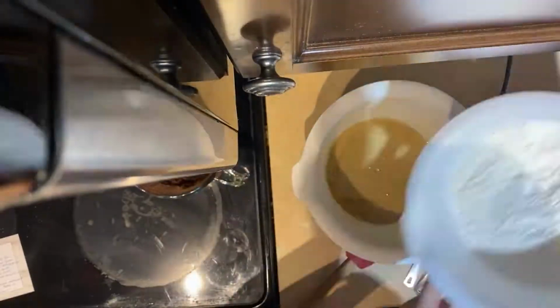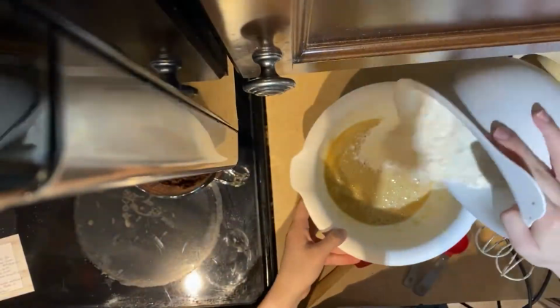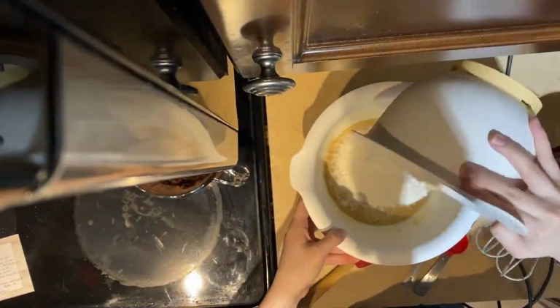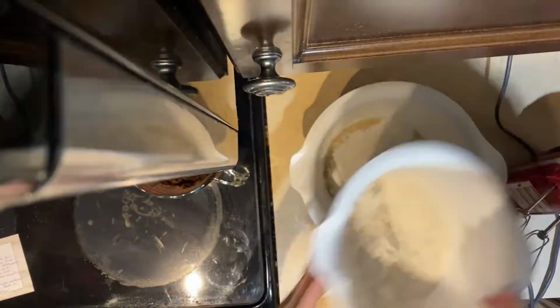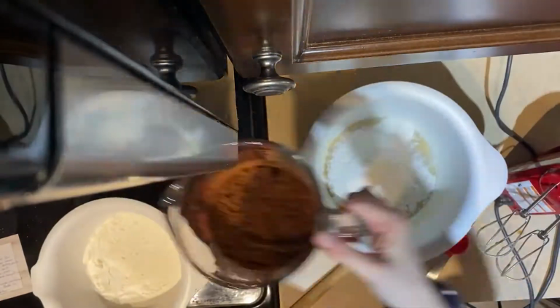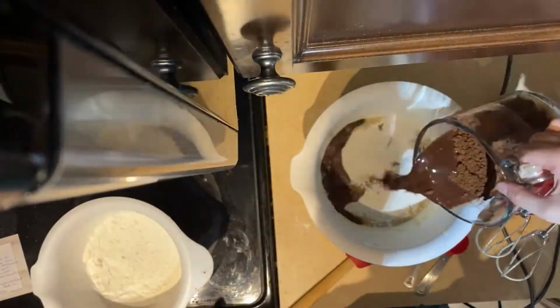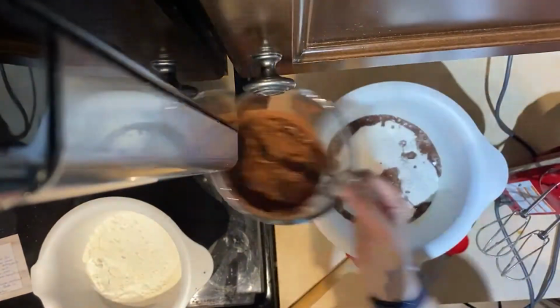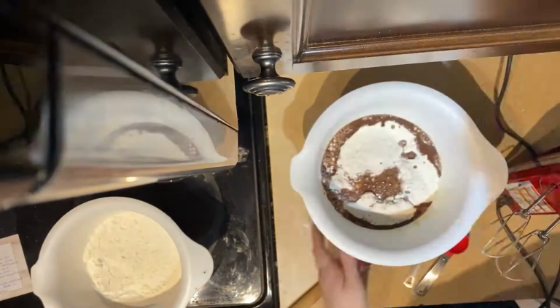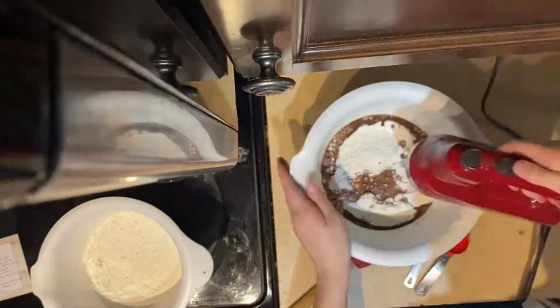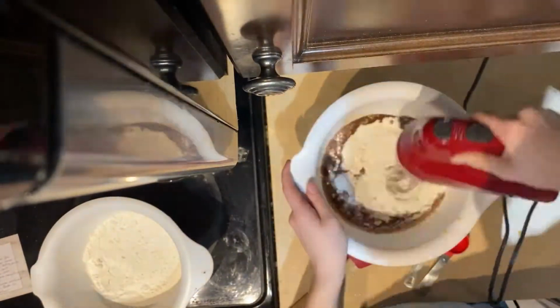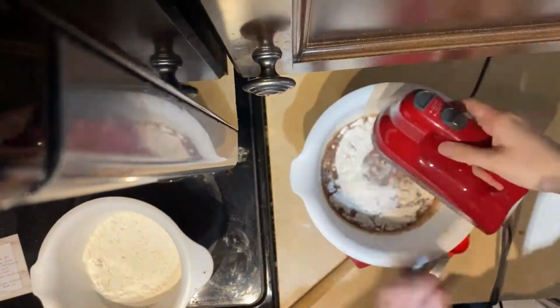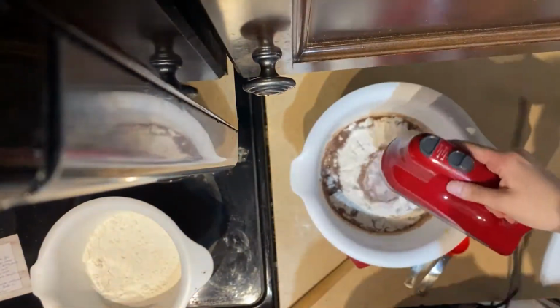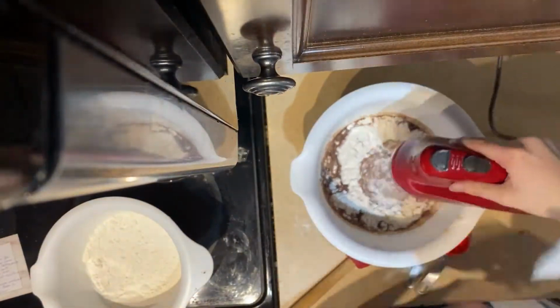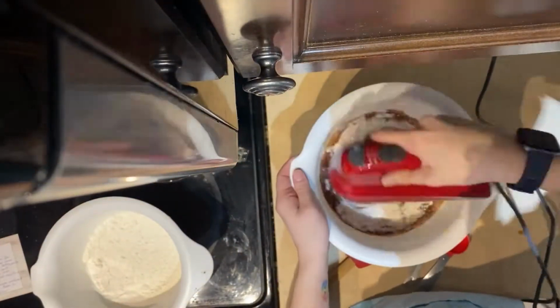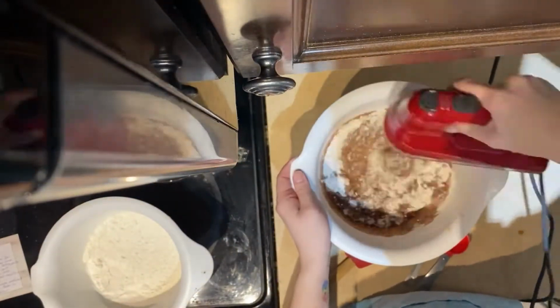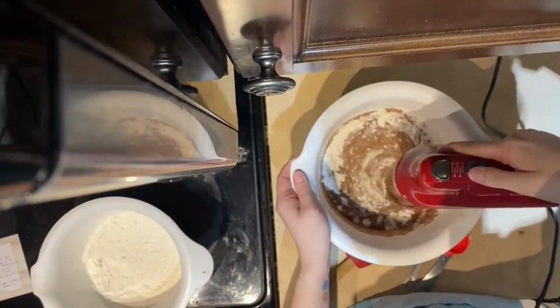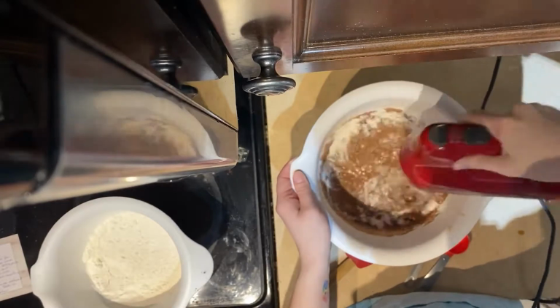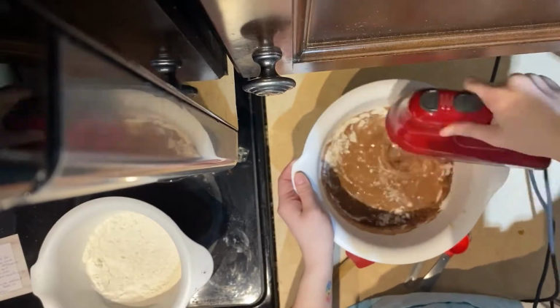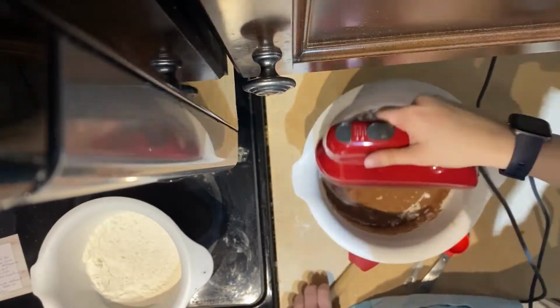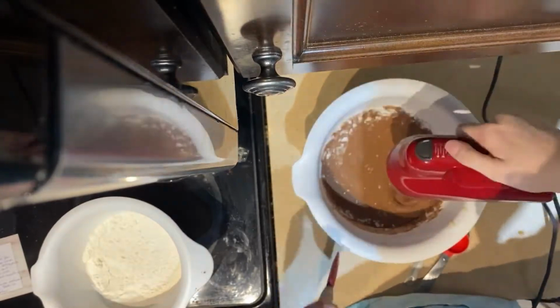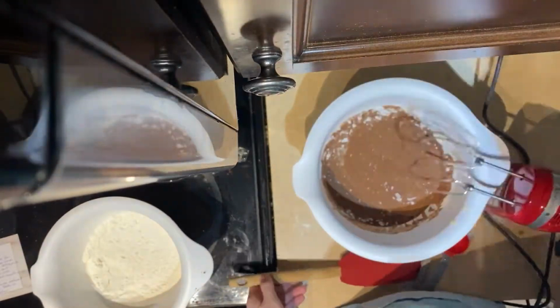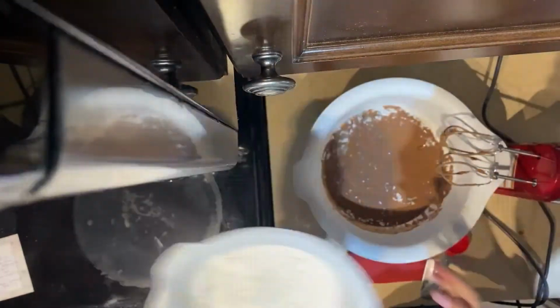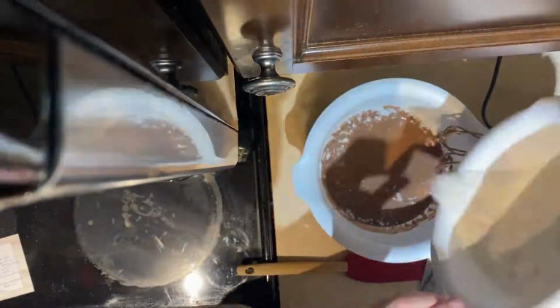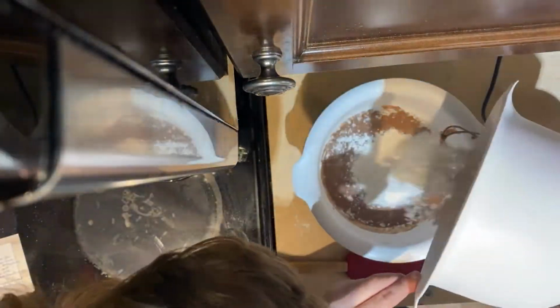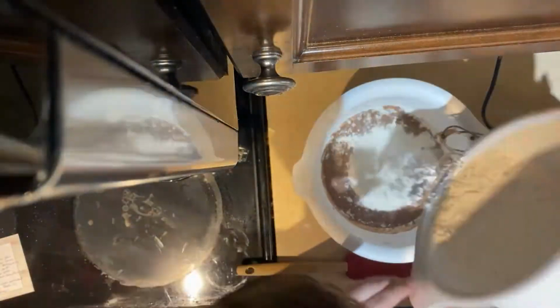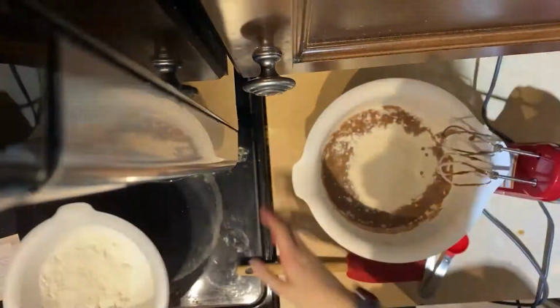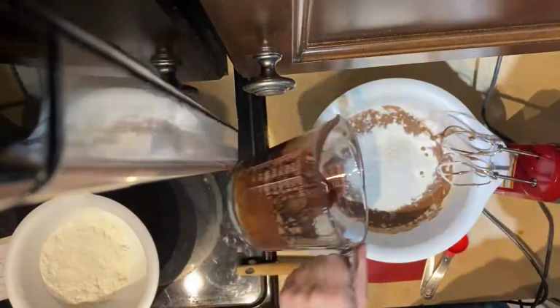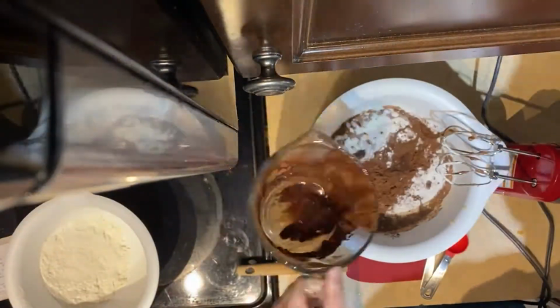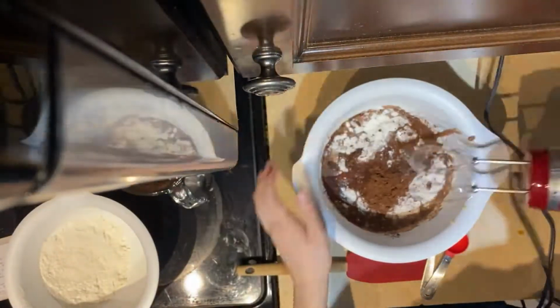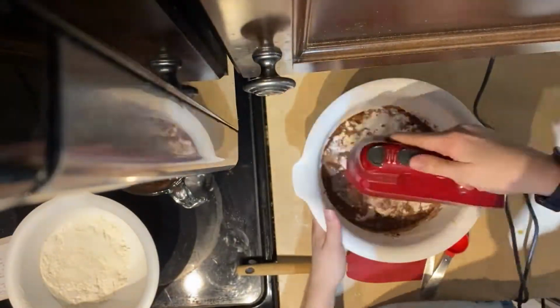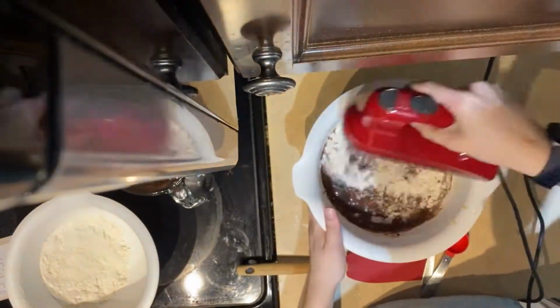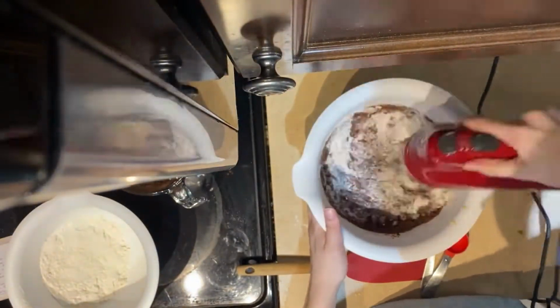Once the bowl of dry ingredients and the cocoa are together, we're going to add this back to the first bowl we started with, one third at a time, slowly adding and mixing each time.